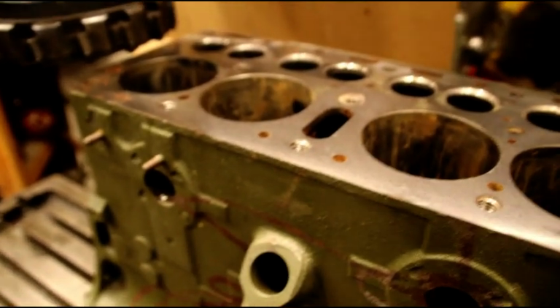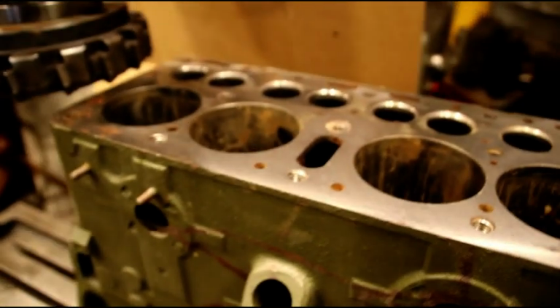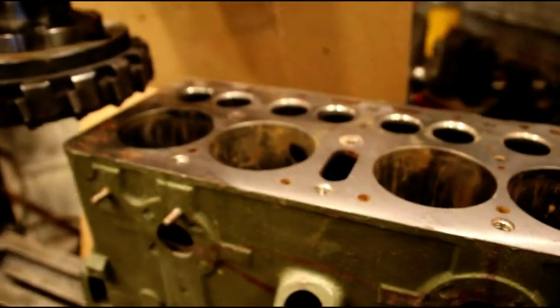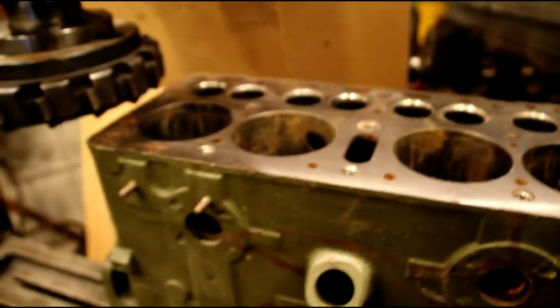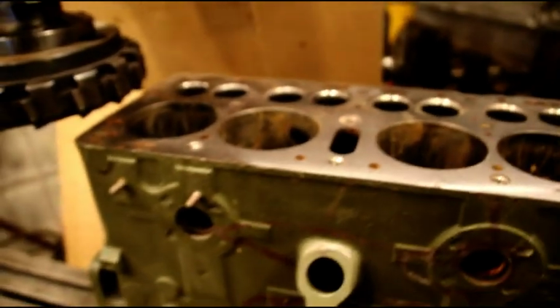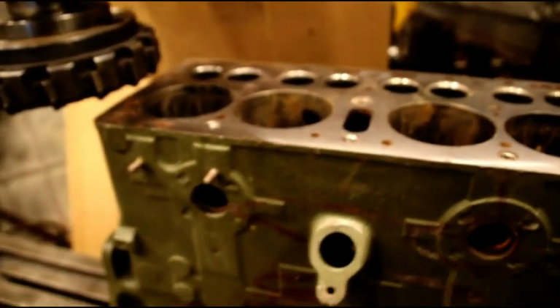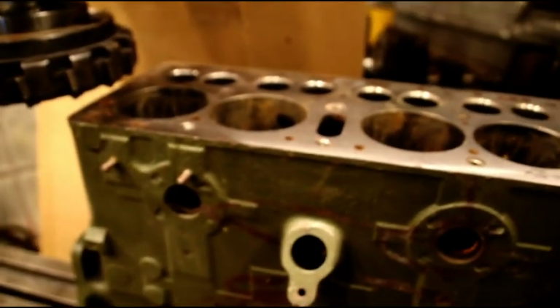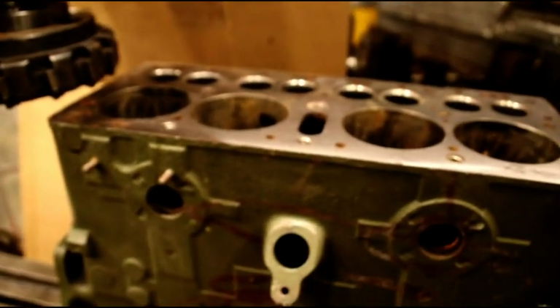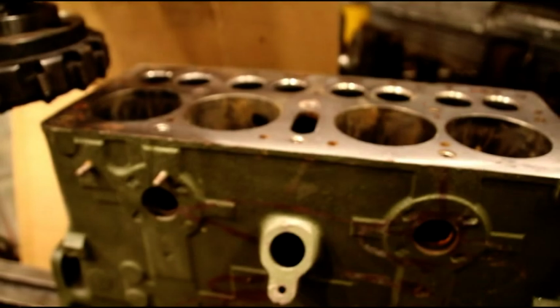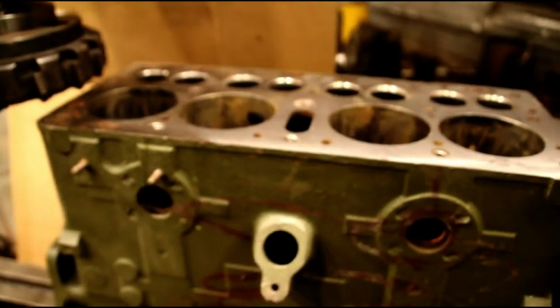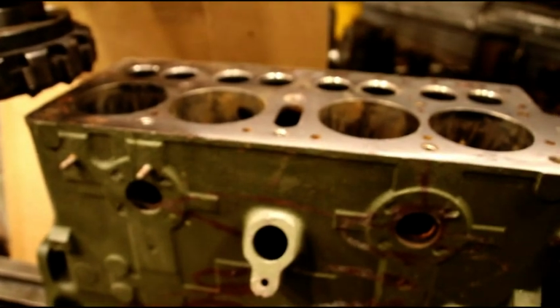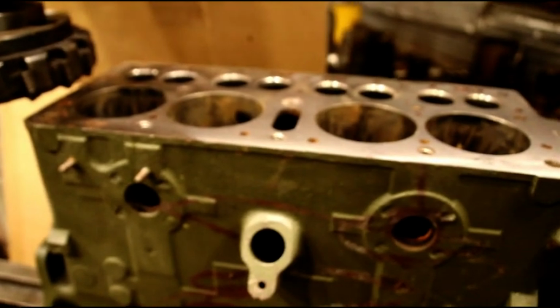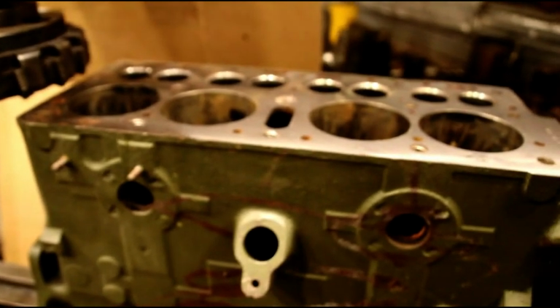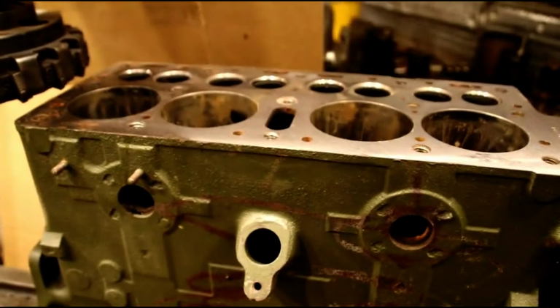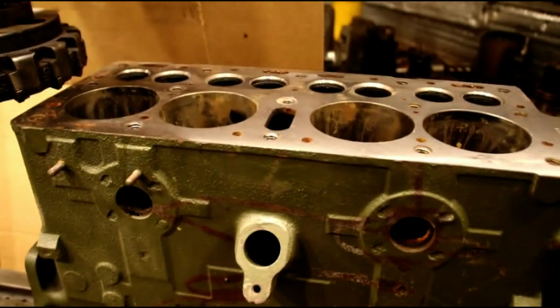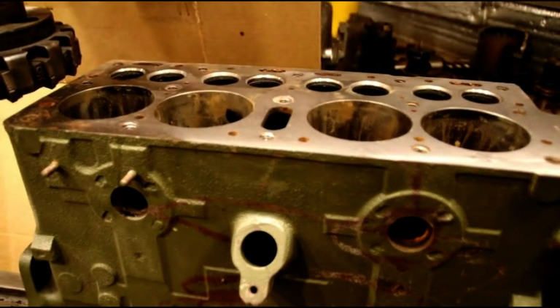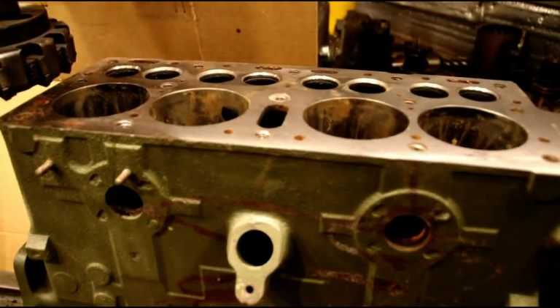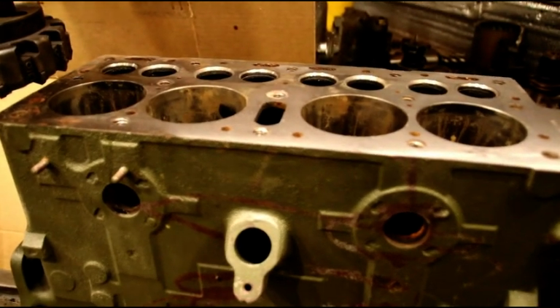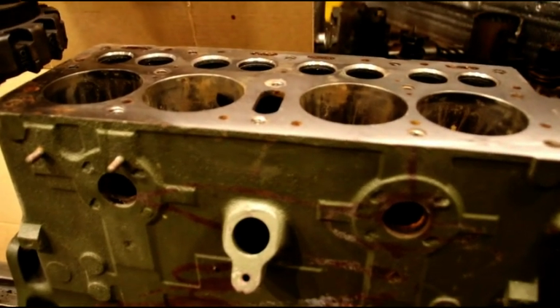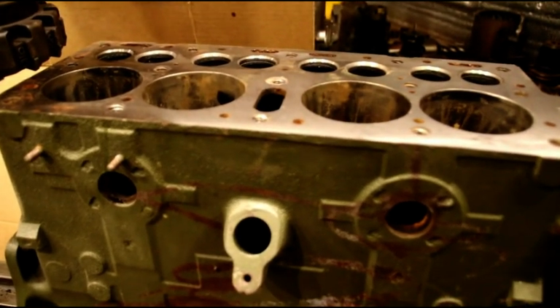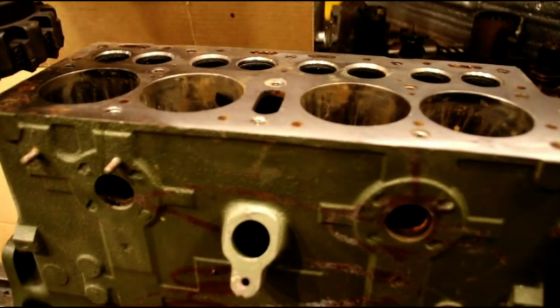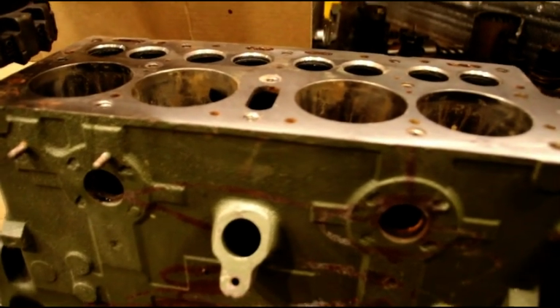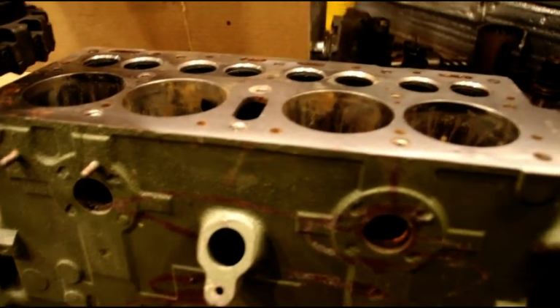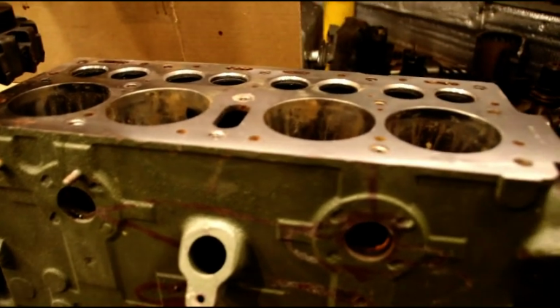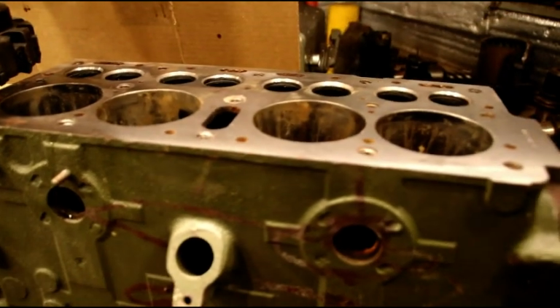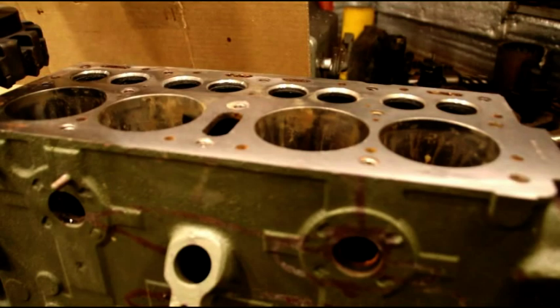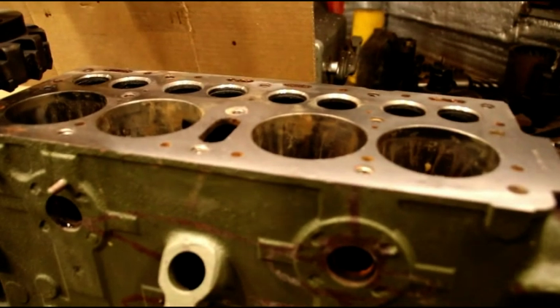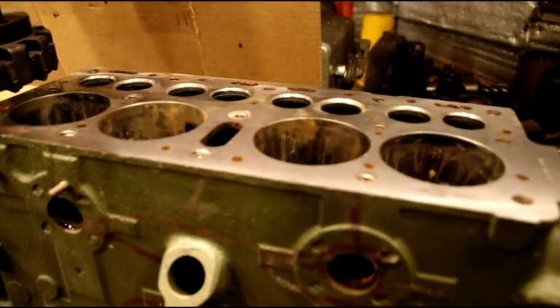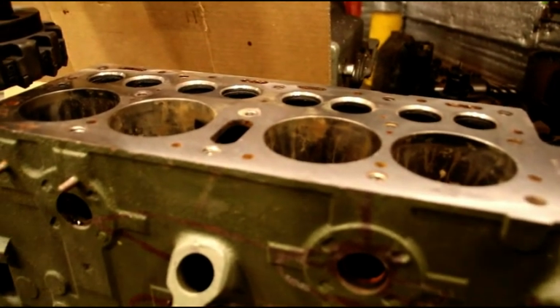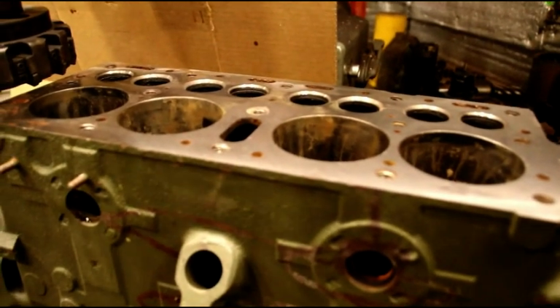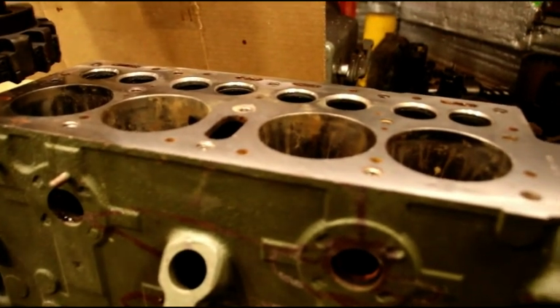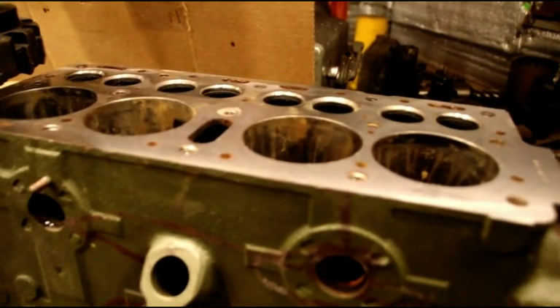I'm going to set up for another cut. I'm not going to bore you guys just showing you back and forth with the block, but we'll set up for another cut and I'll show you what it looks like.